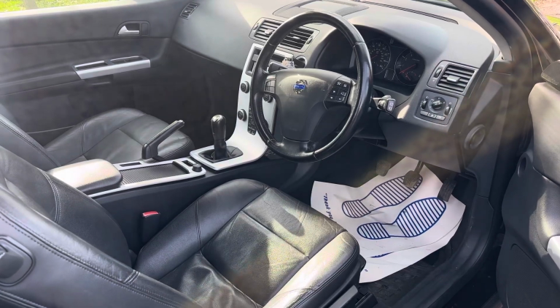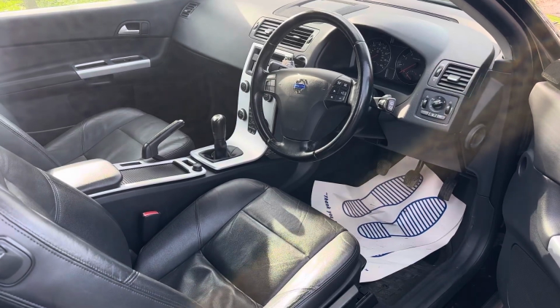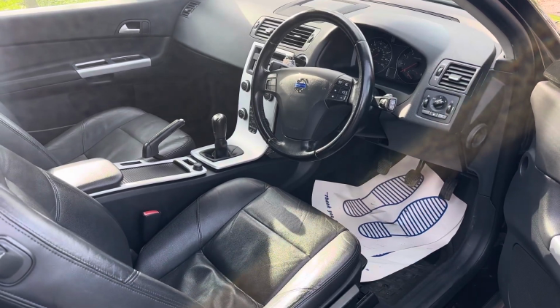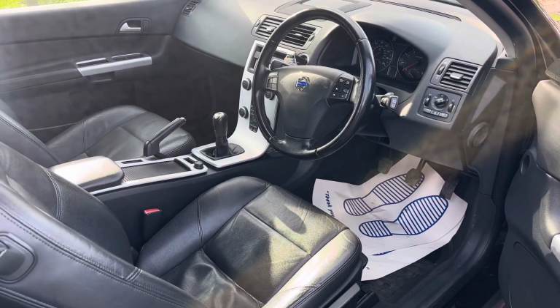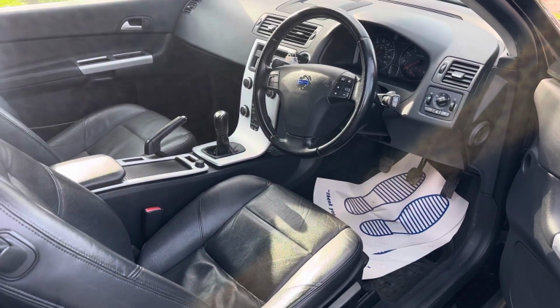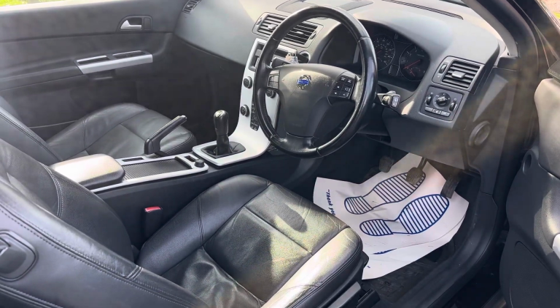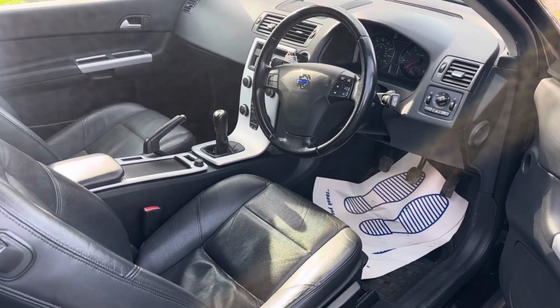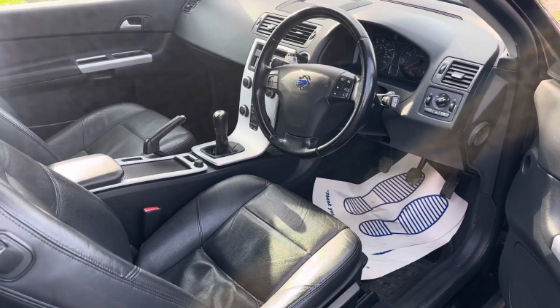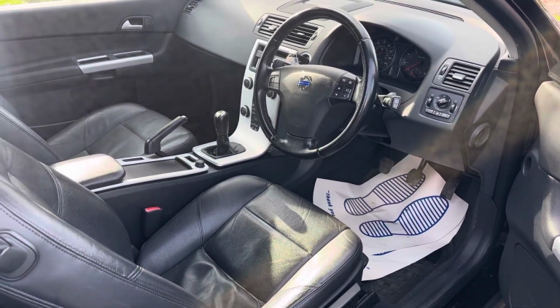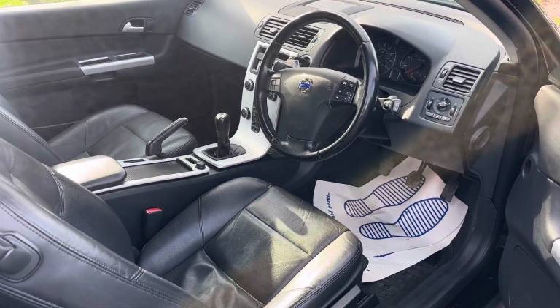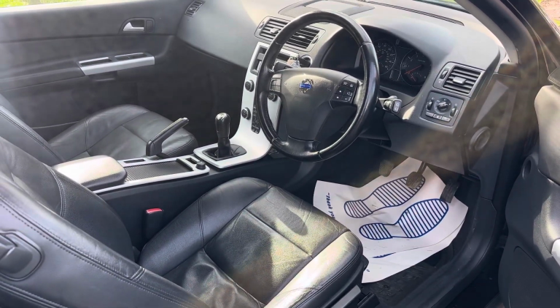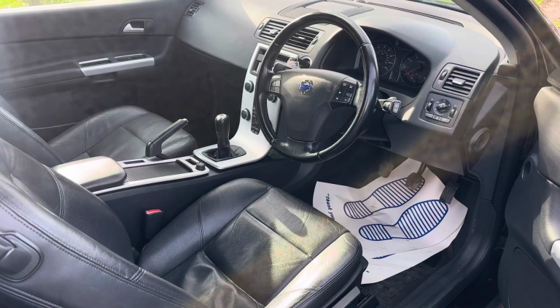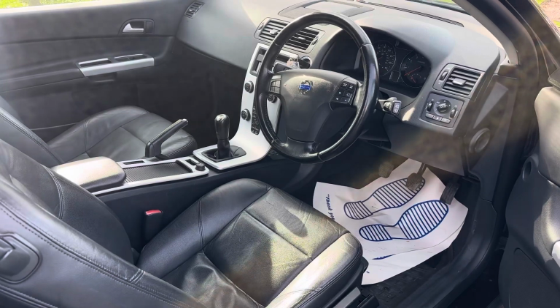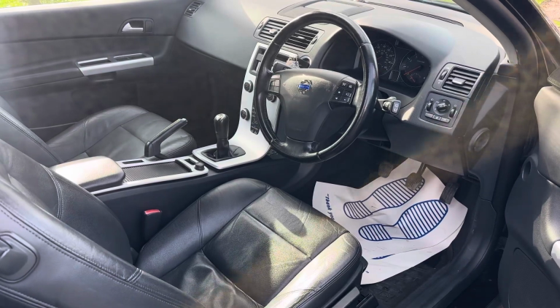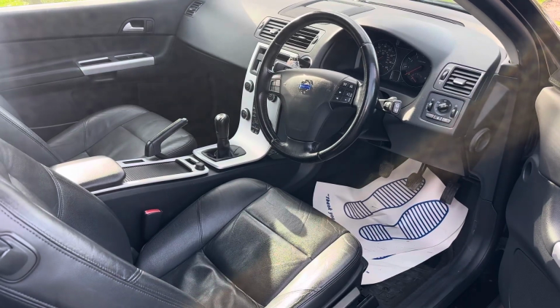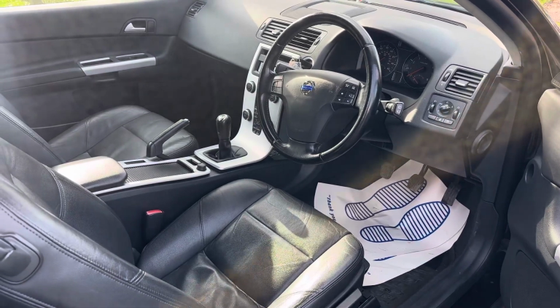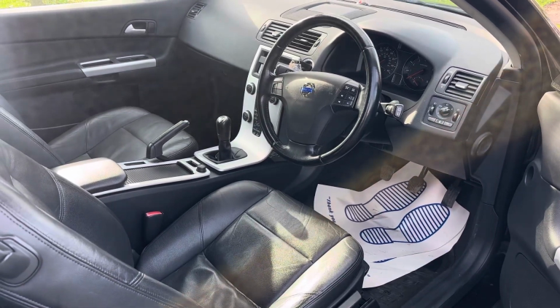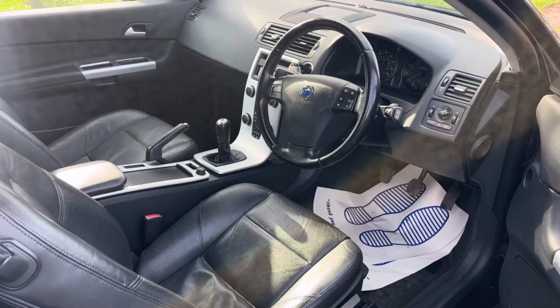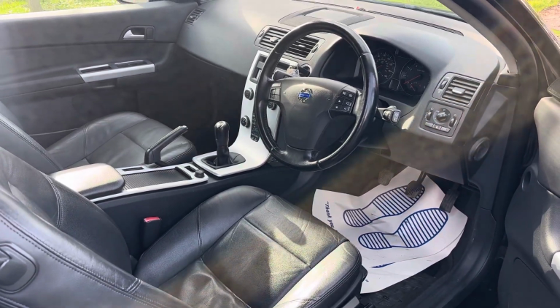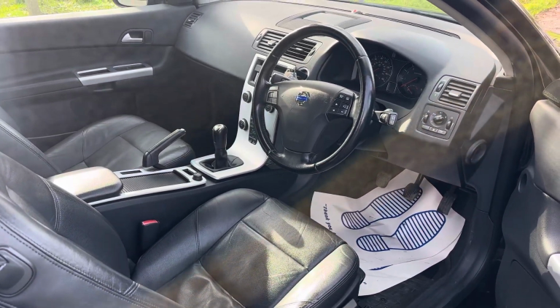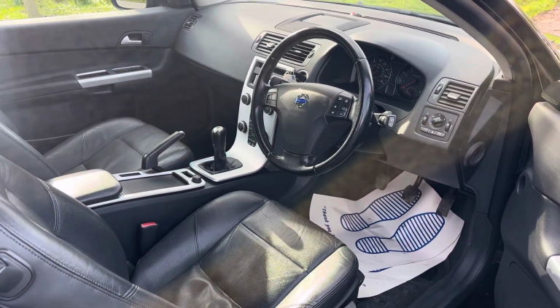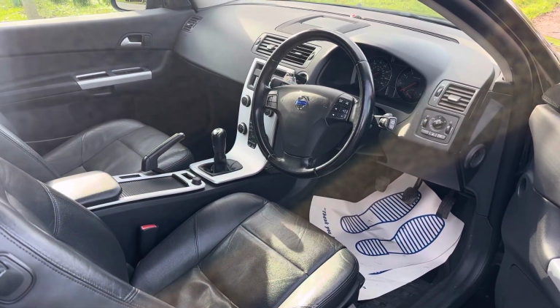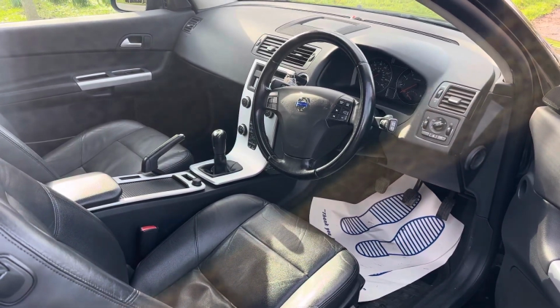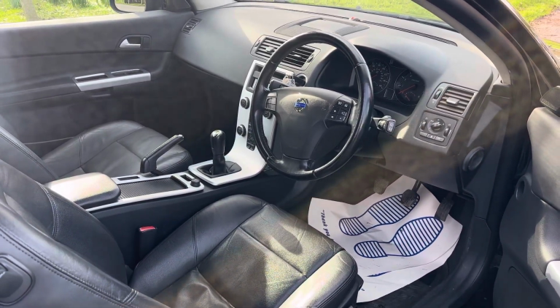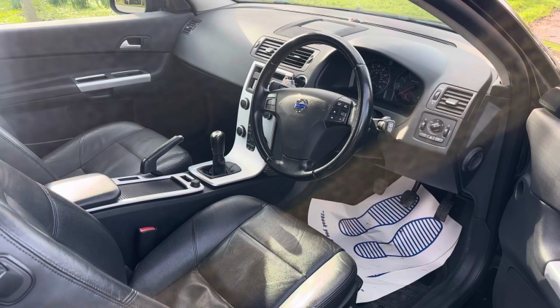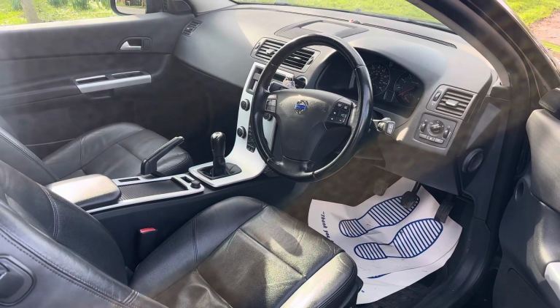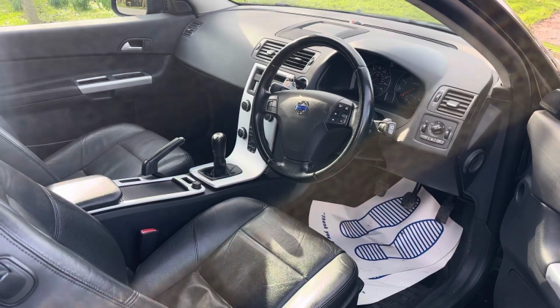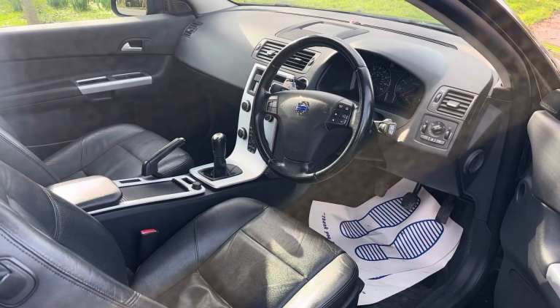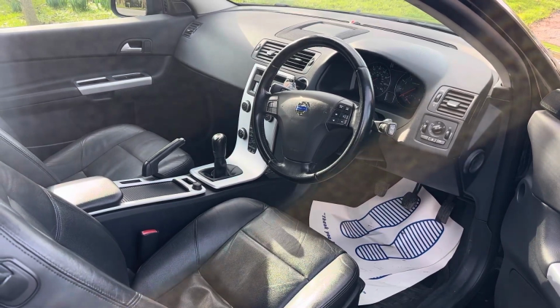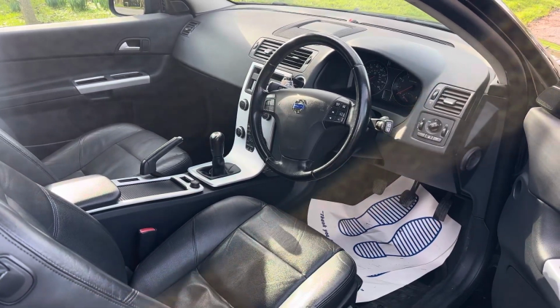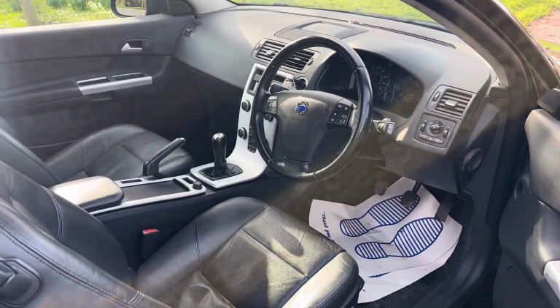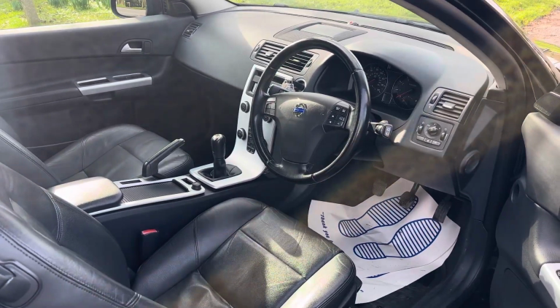Horton Cars is a Volvo specialist based in Oxfordshire, Buckinghamshire. We service and repair Volvos daily — we know these cars inside out. If you'd like more details, why not call us on 01844 239 308.